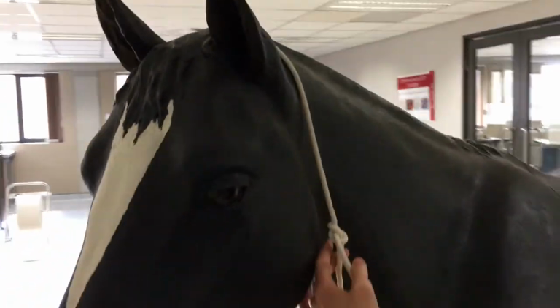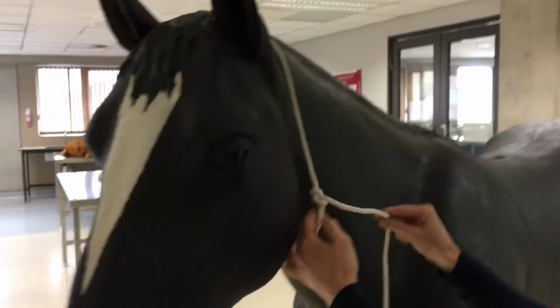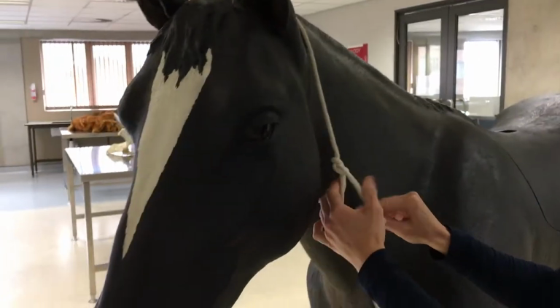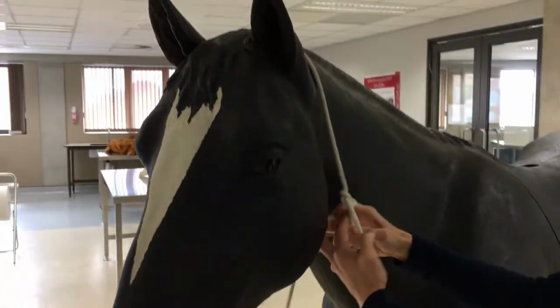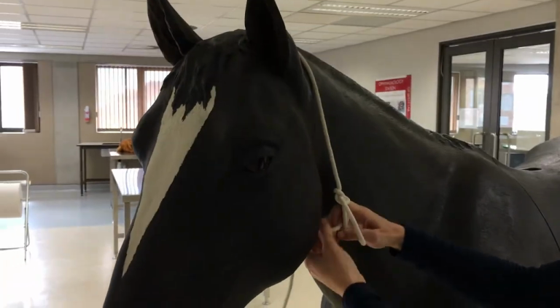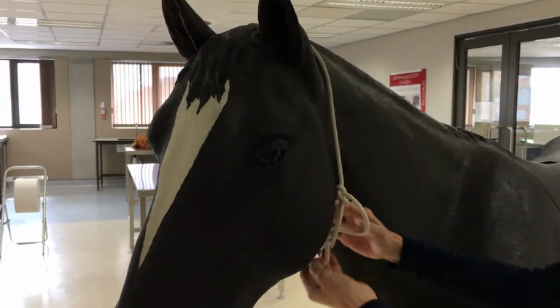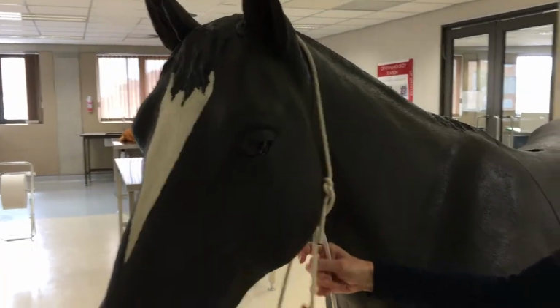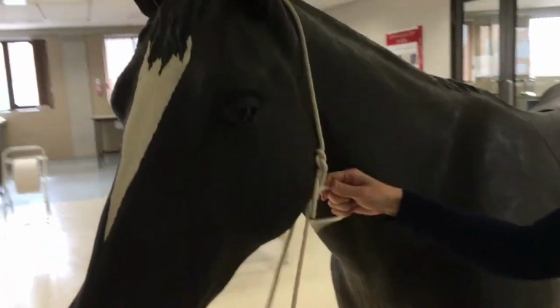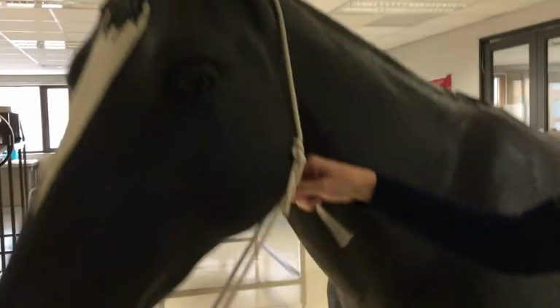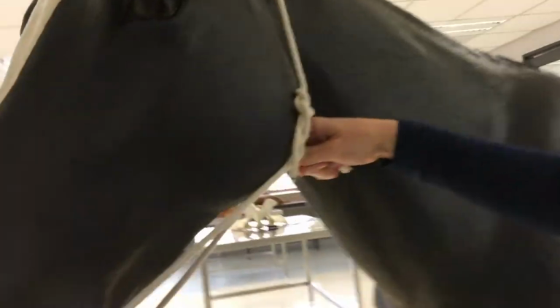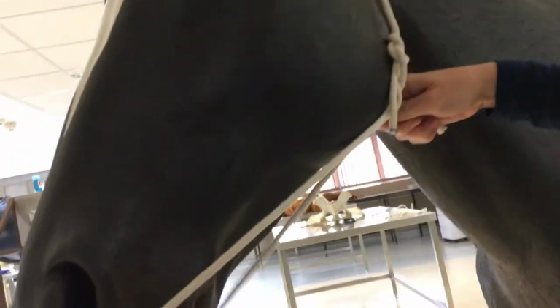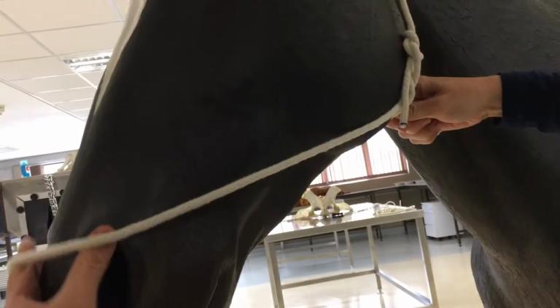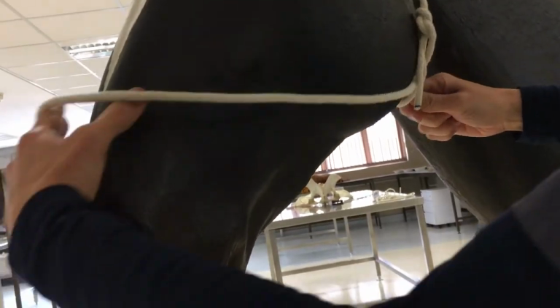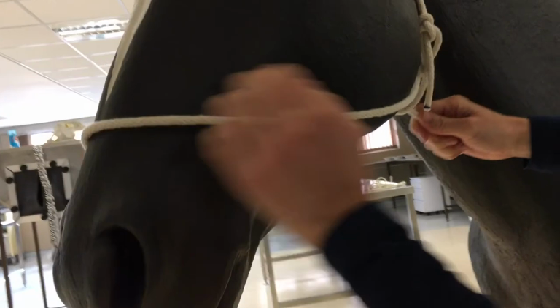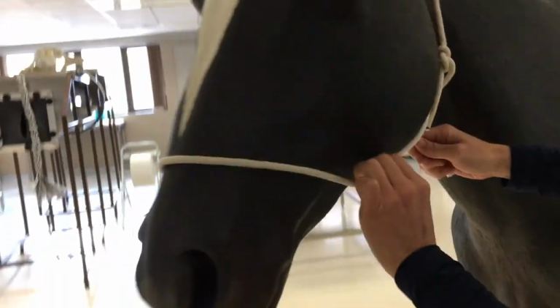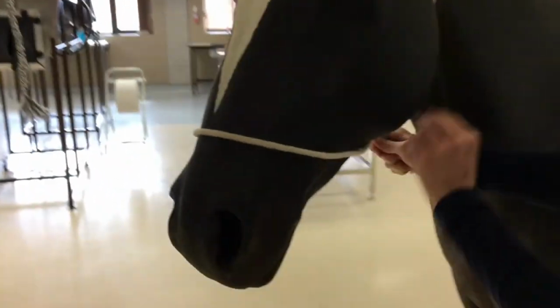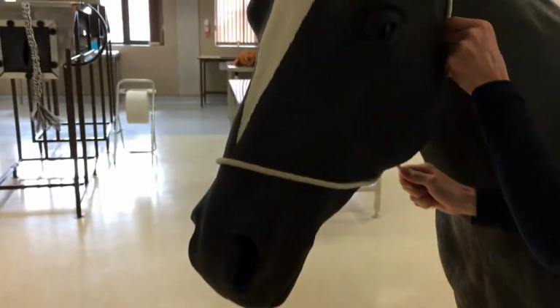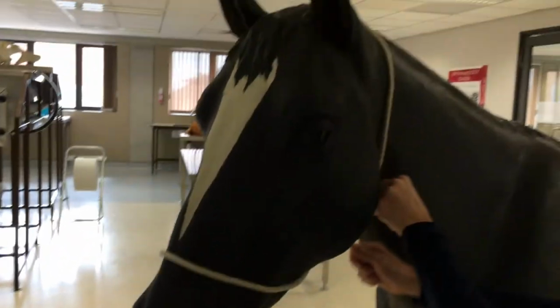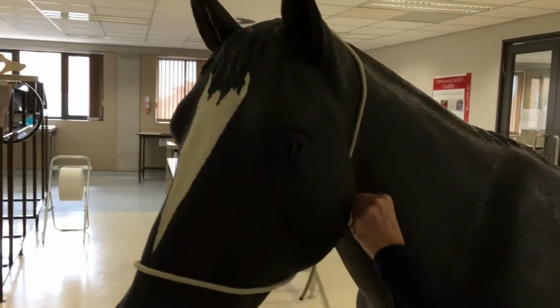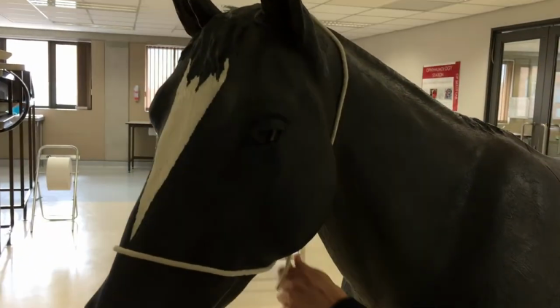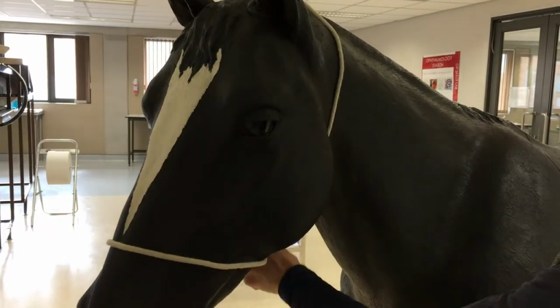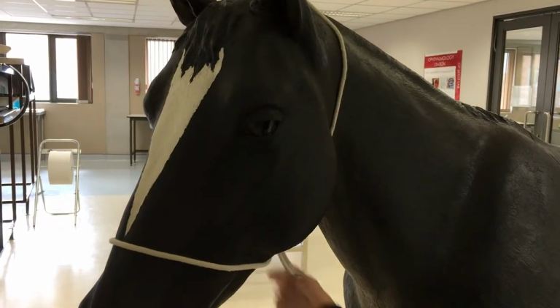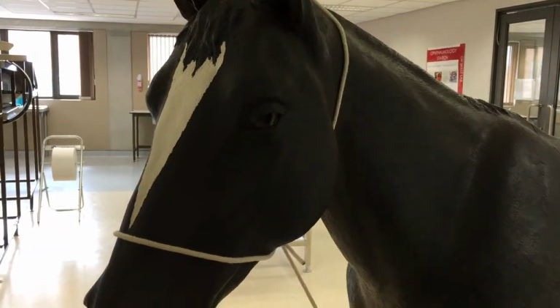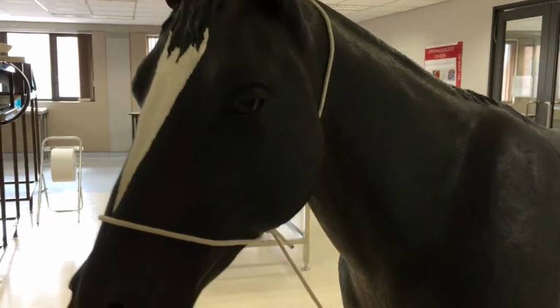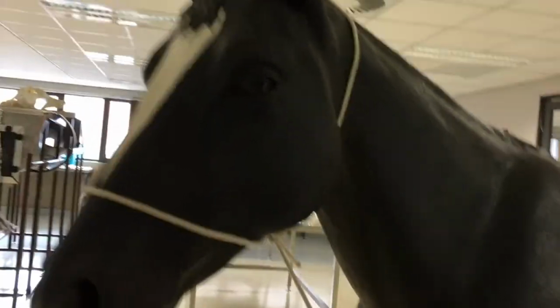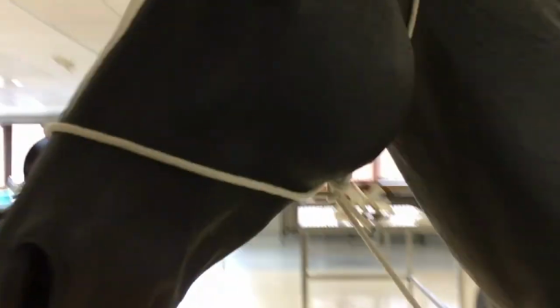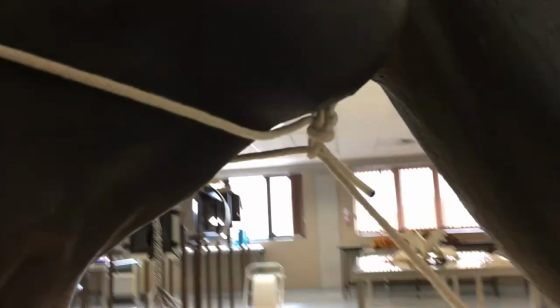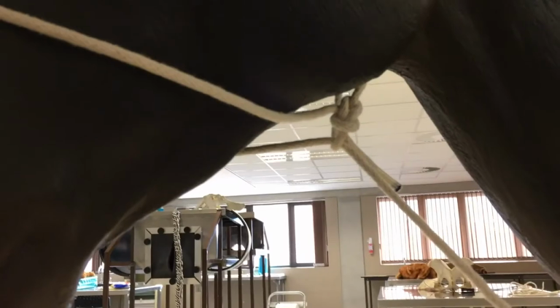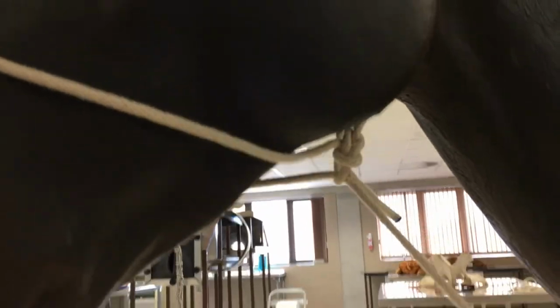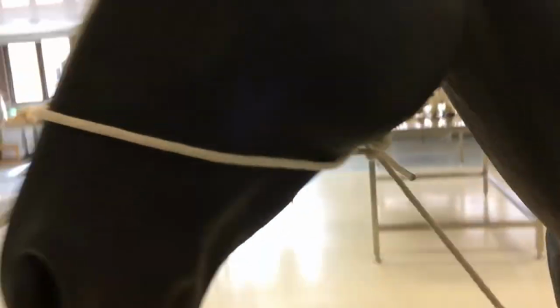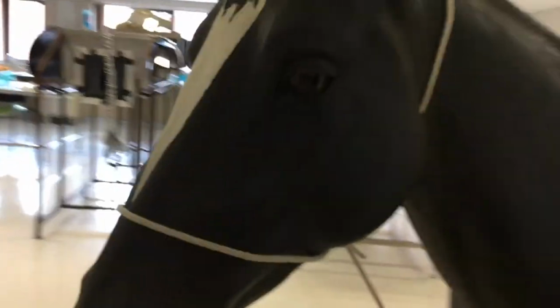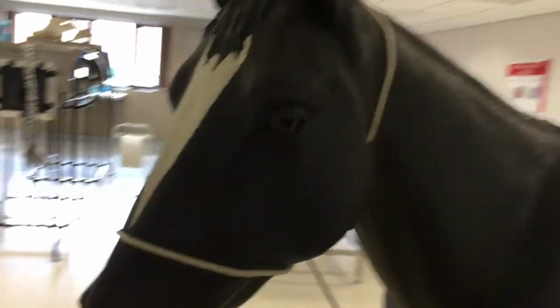Then tuck the long end of the rope back through the loop that you just made, to go around the nose, and tuck it under the mandible in the horse. You then have a non-slip temporary halter with a nice lead rope.